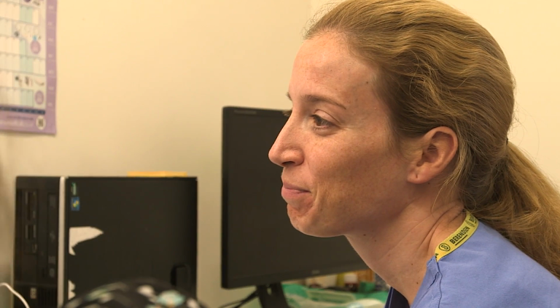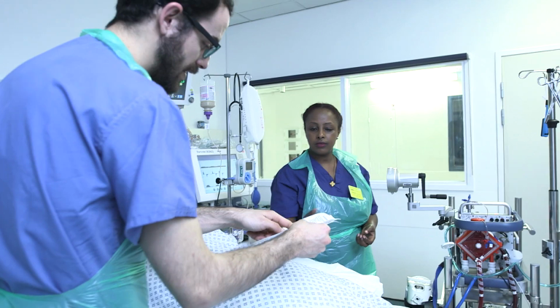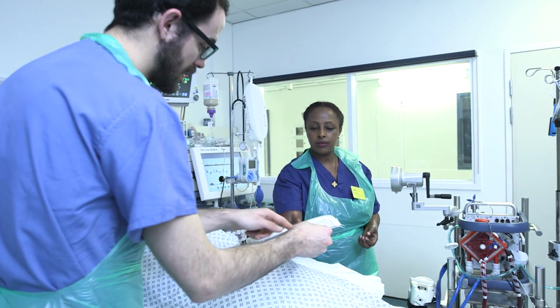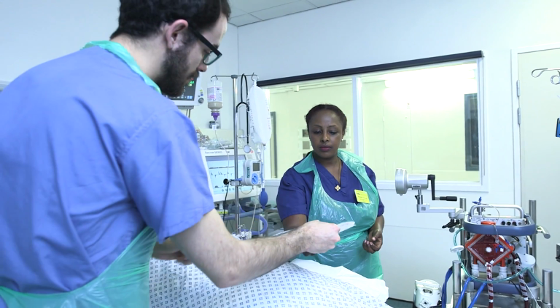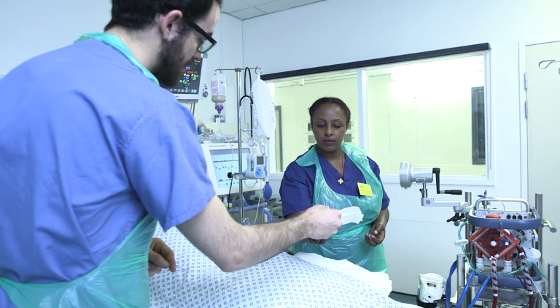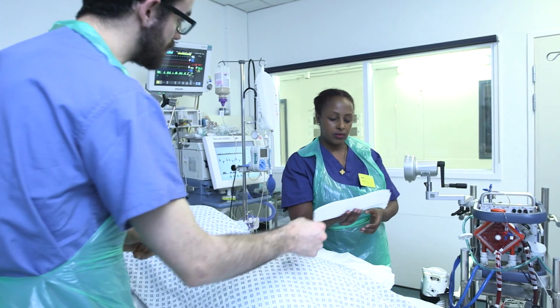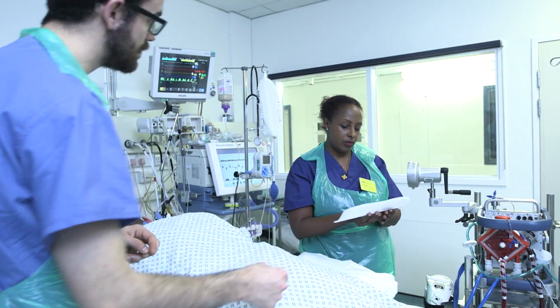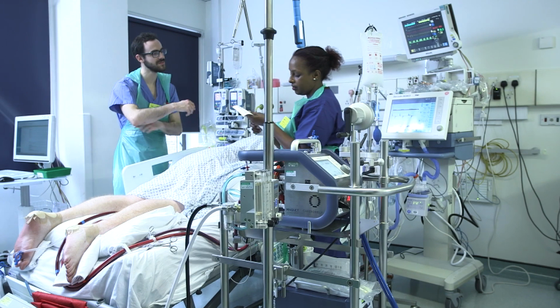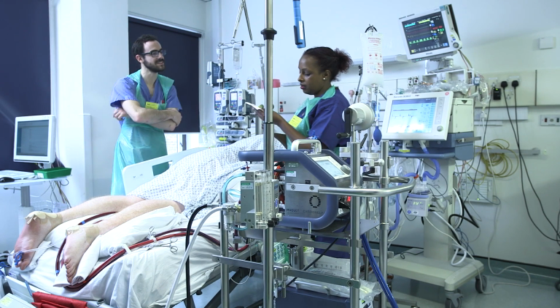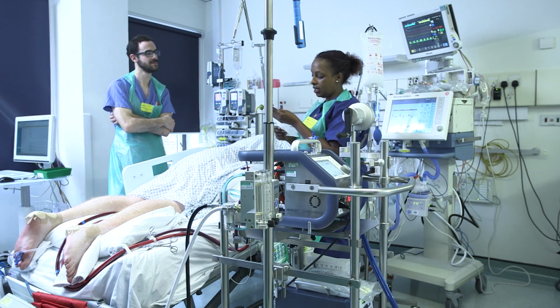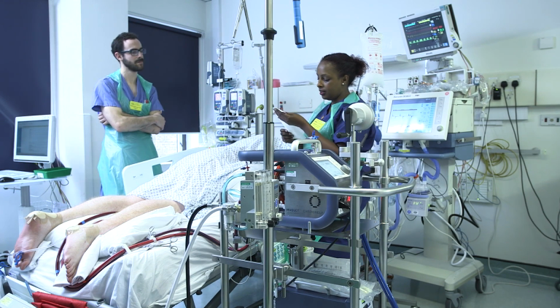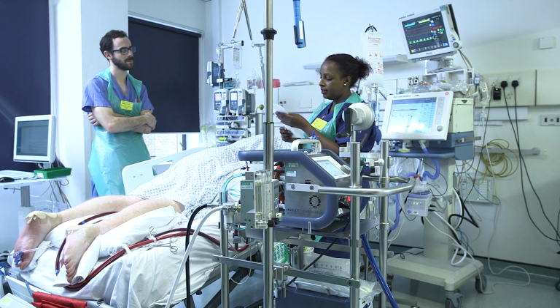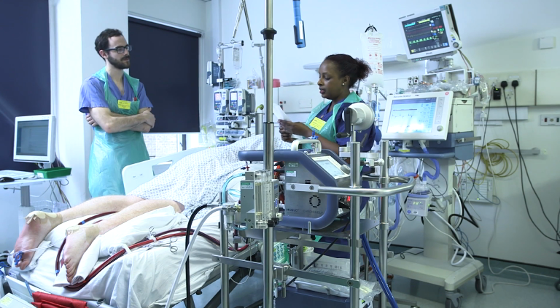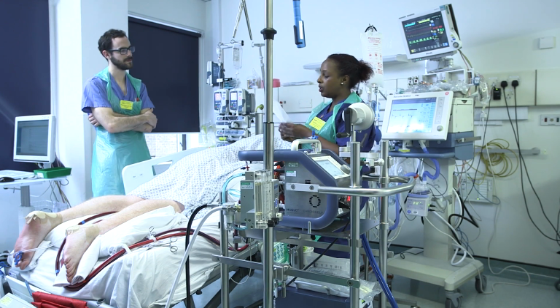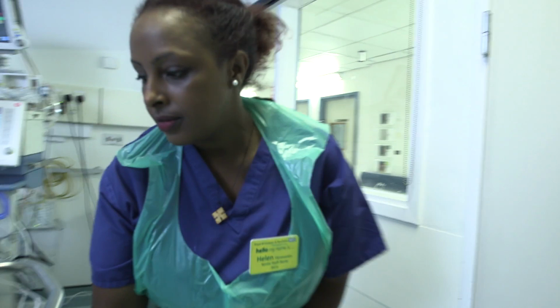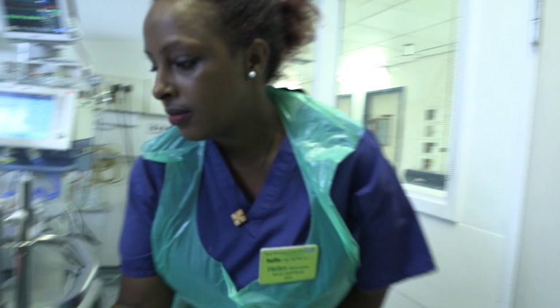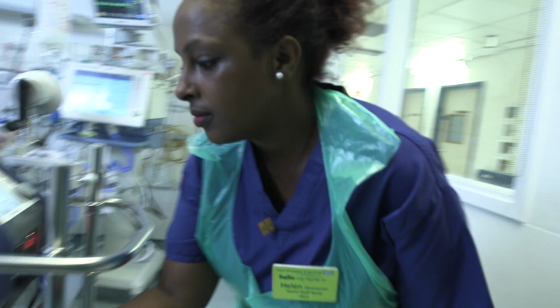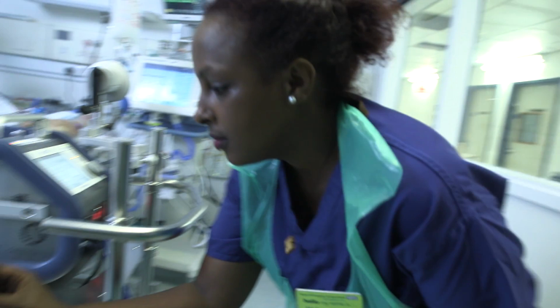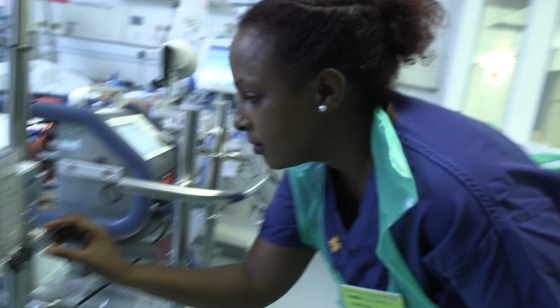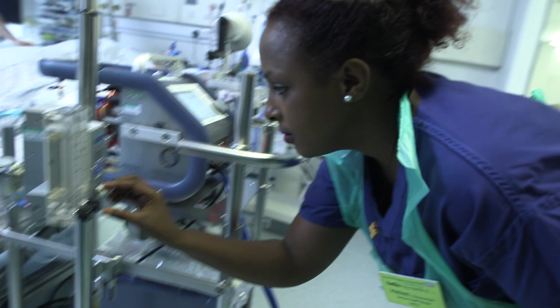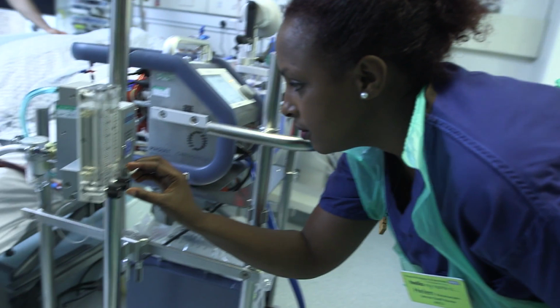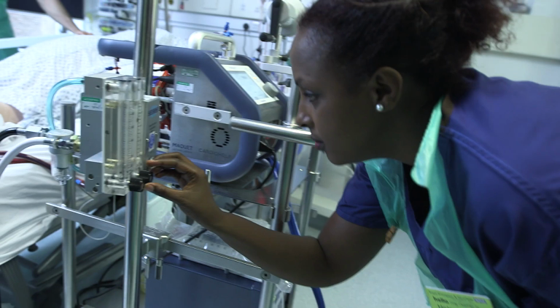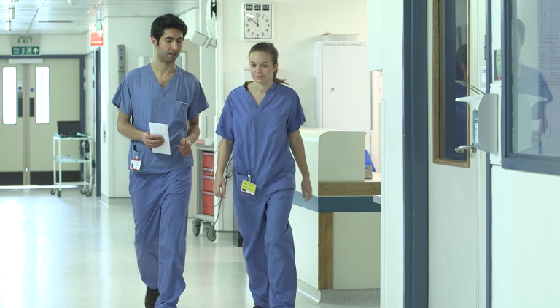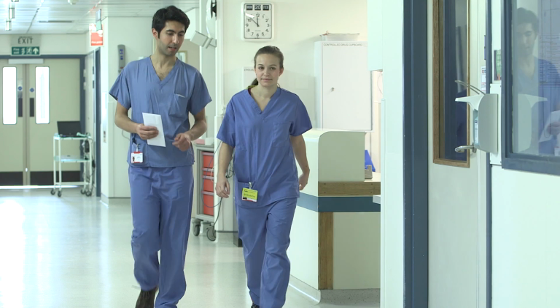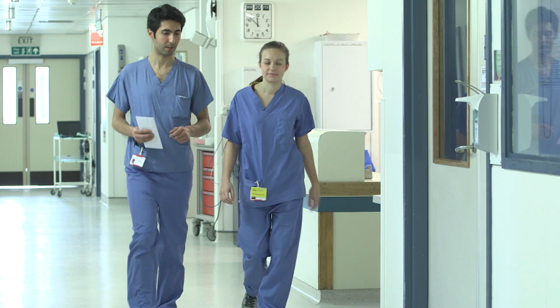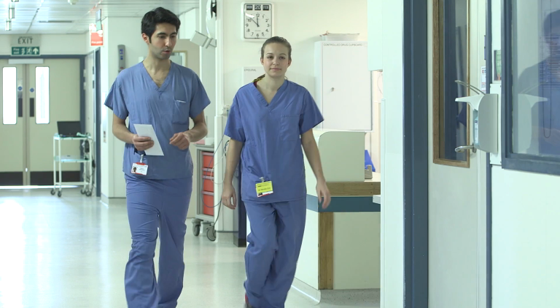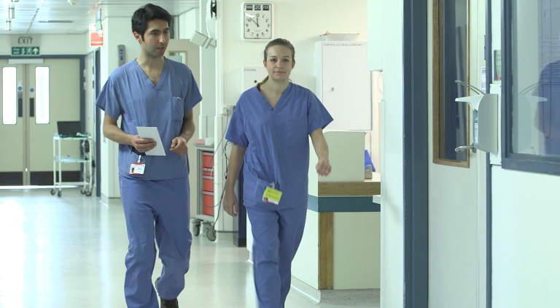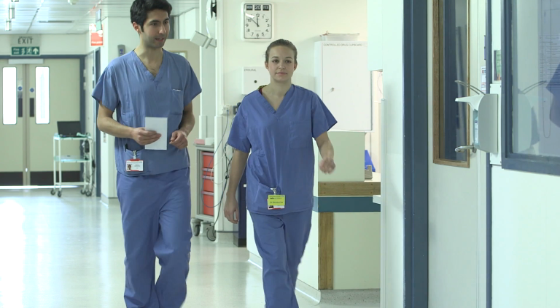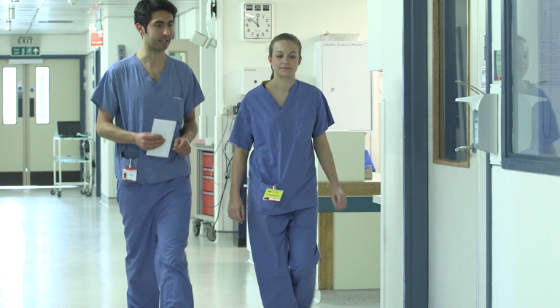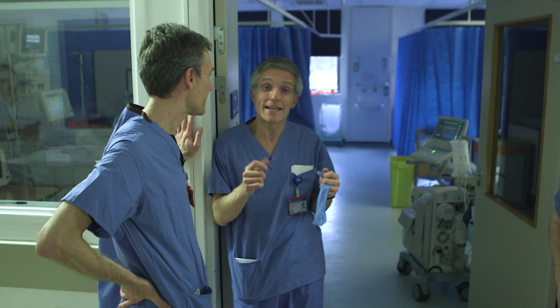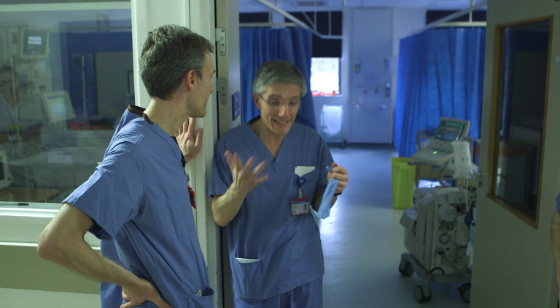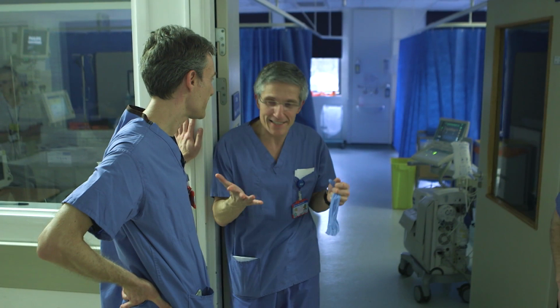Our future is built on two key values: collaboration with the ECMO network and medical innovation, to the ultimate benefit of patients and their families.